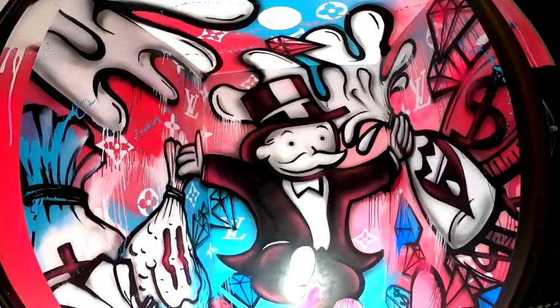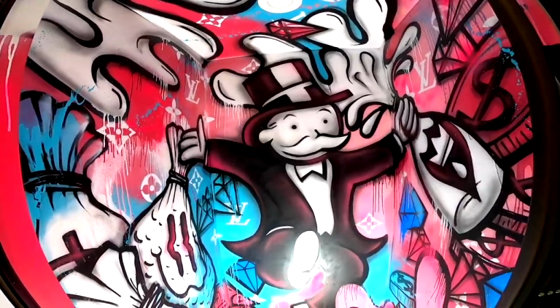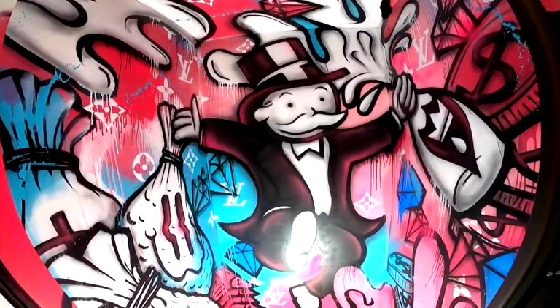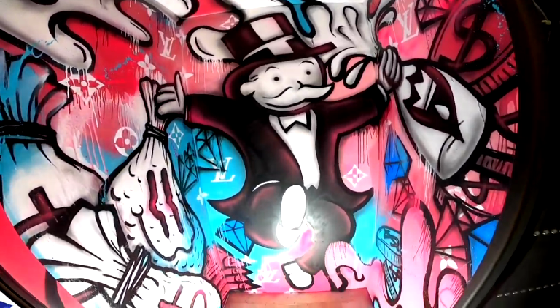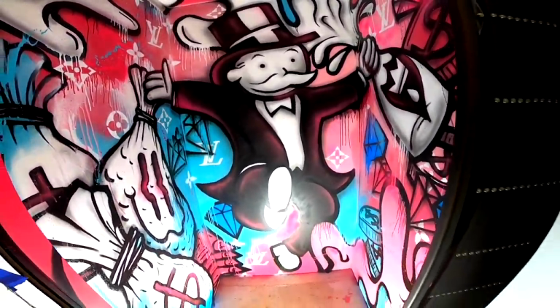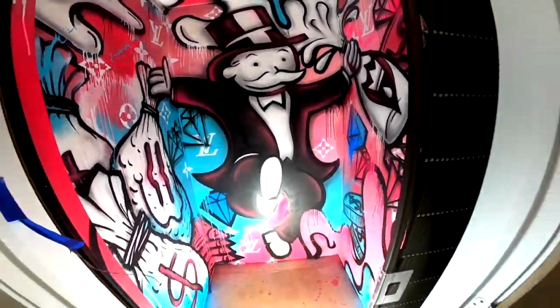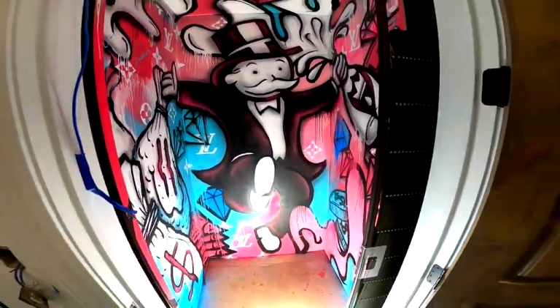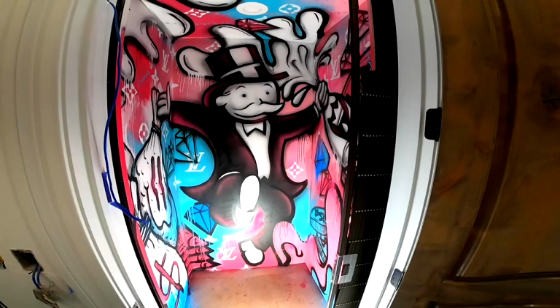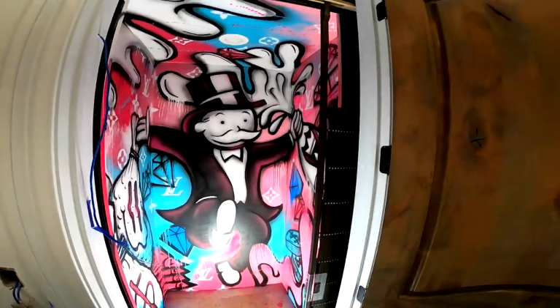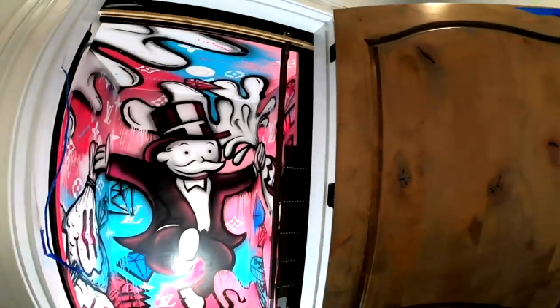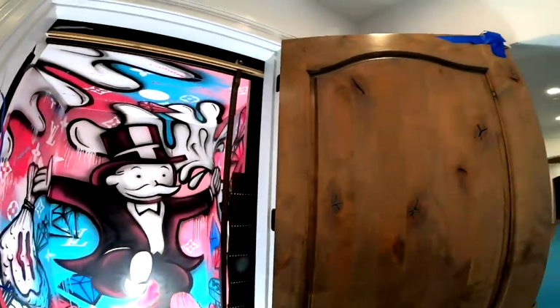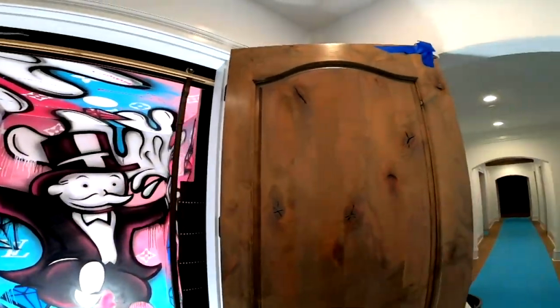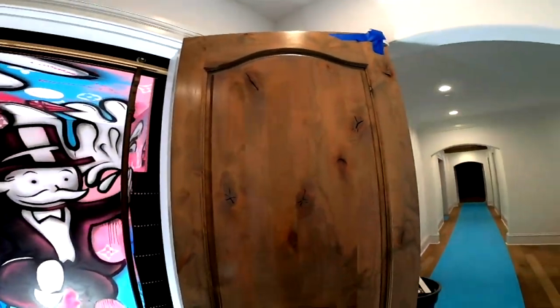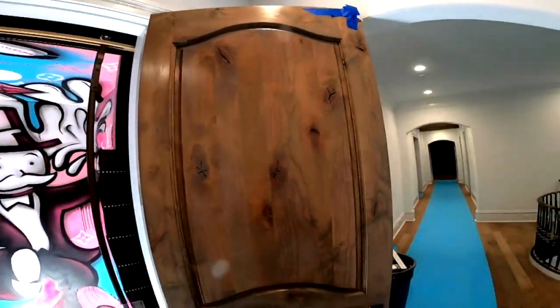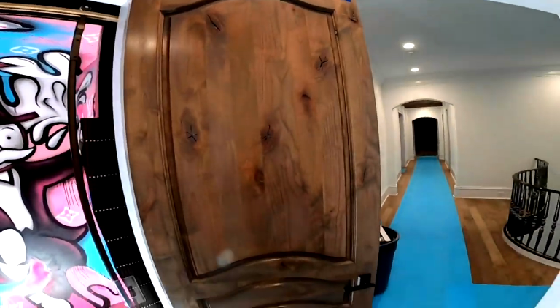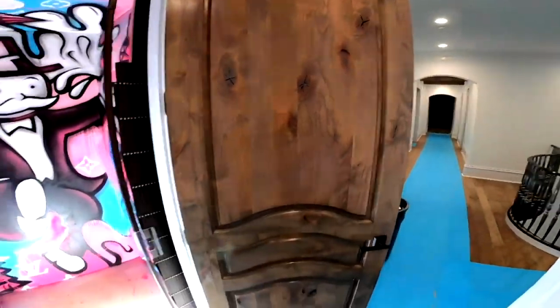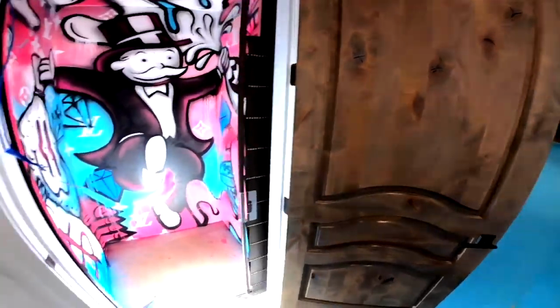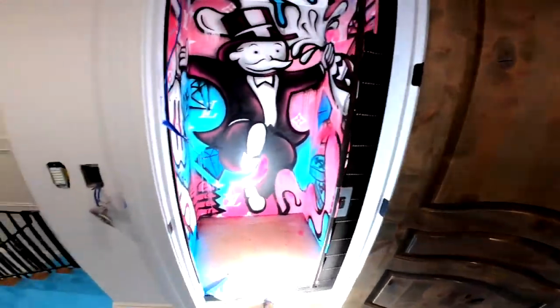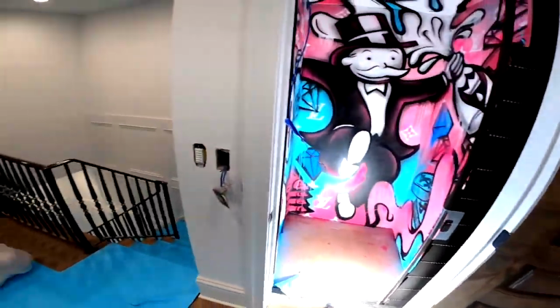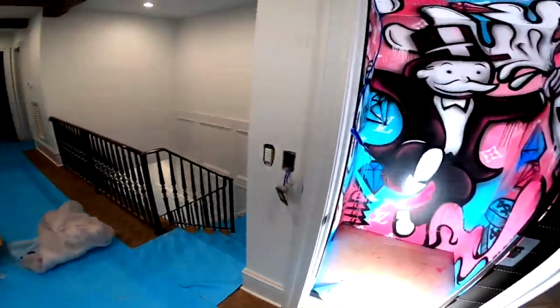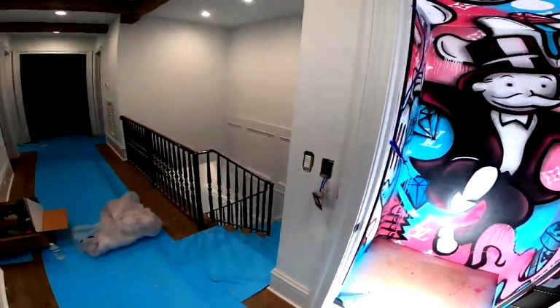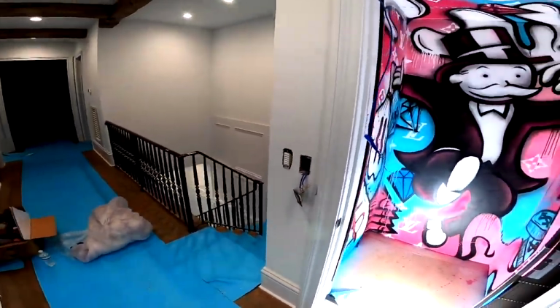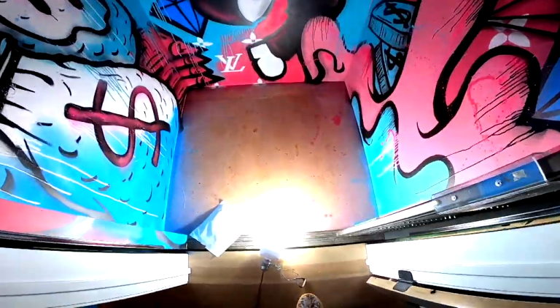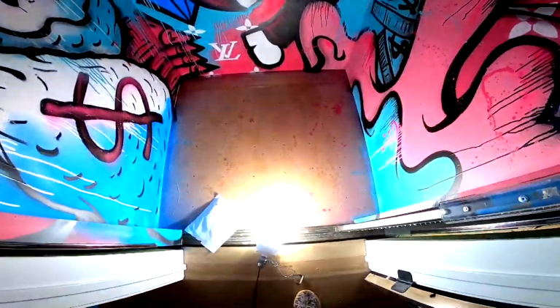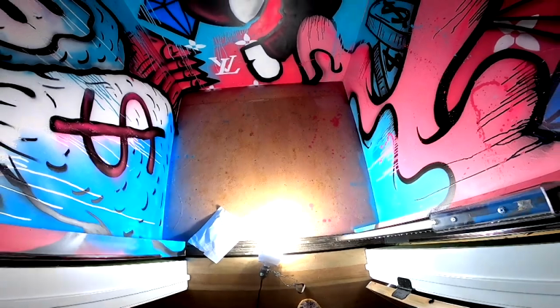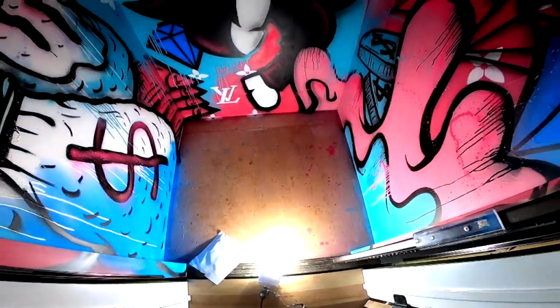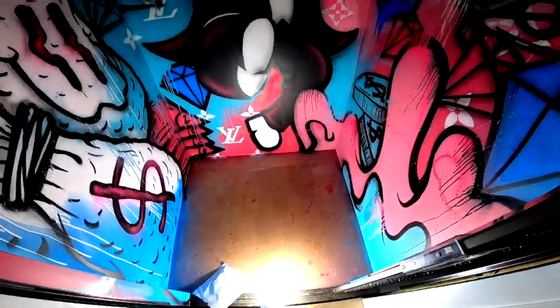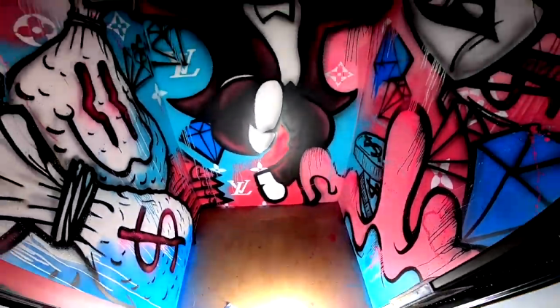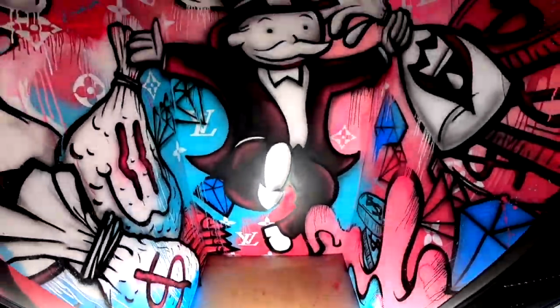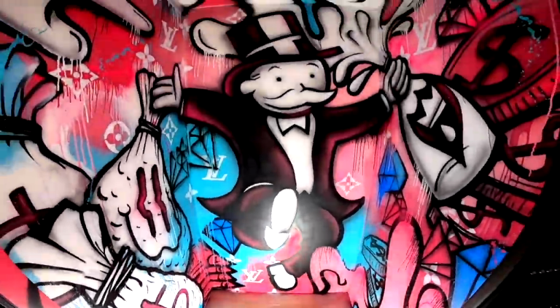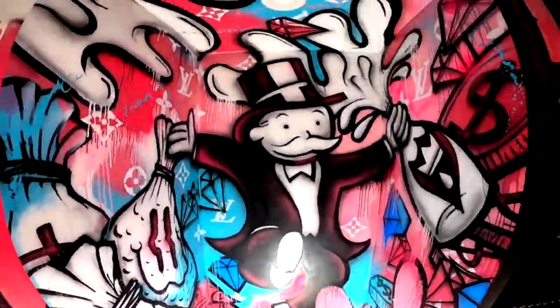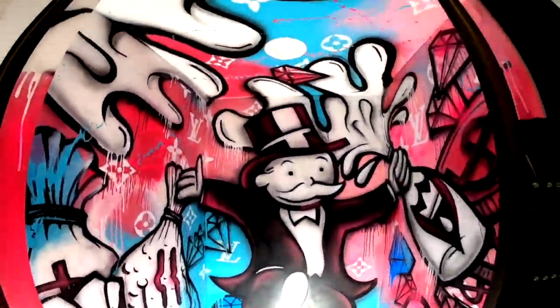Long process taping everything off, trying to keep it clean. It's a very nice home. We're going to put a cool shag carpet in there of some kind.